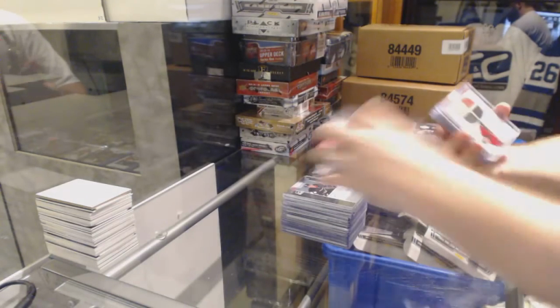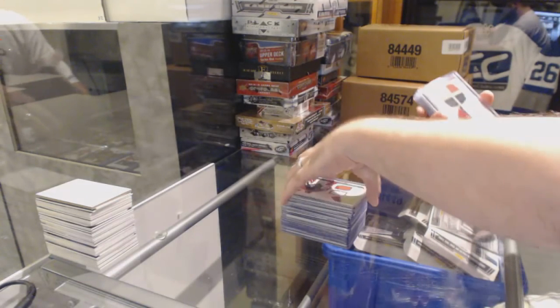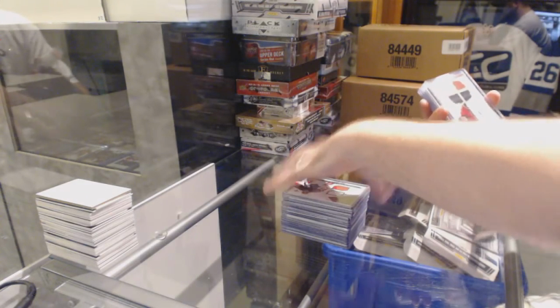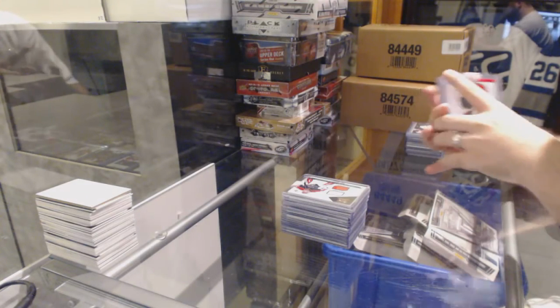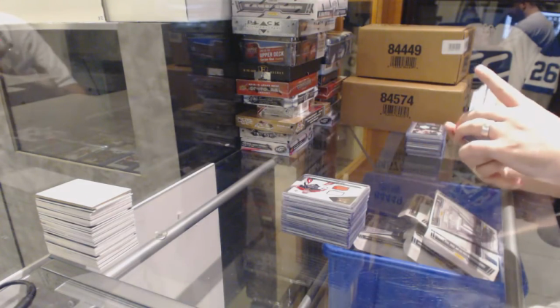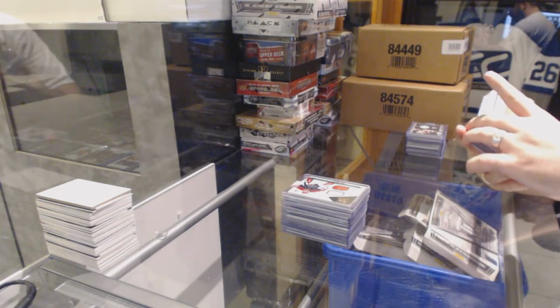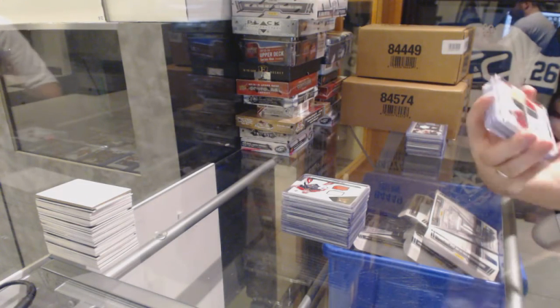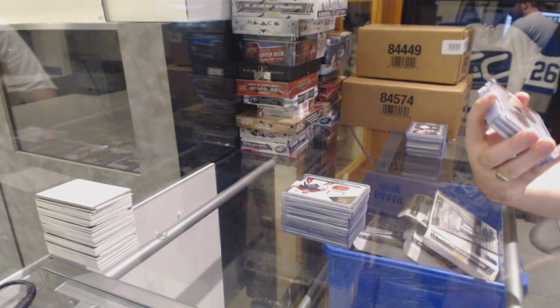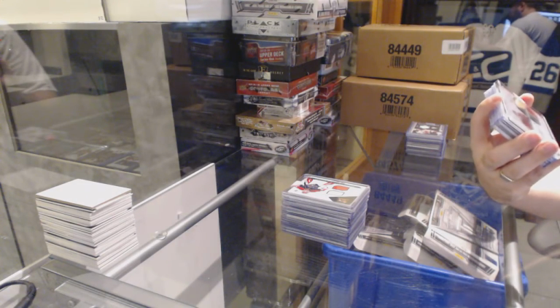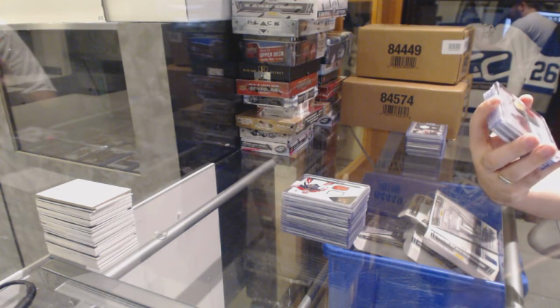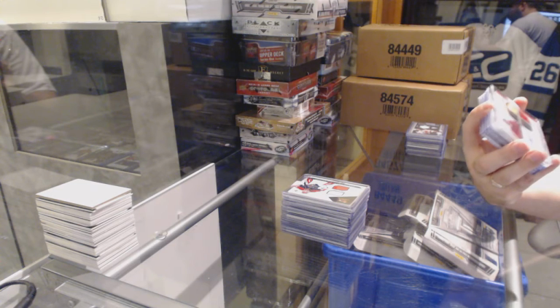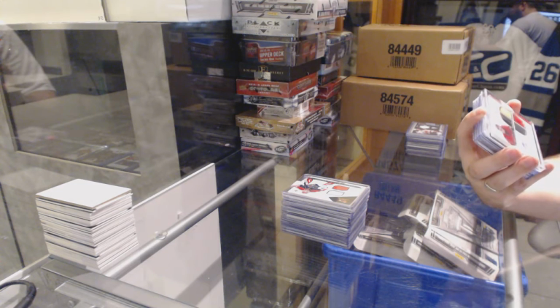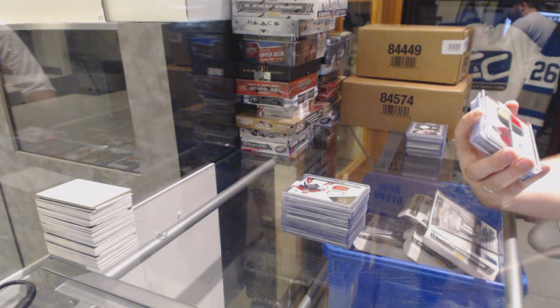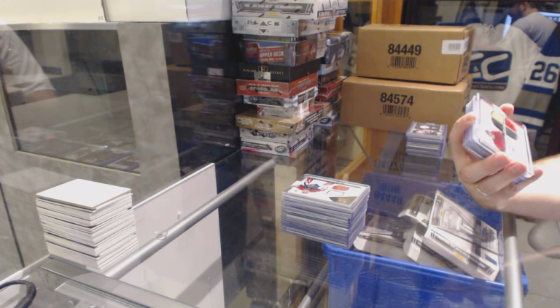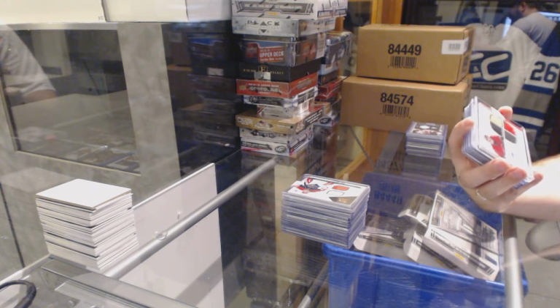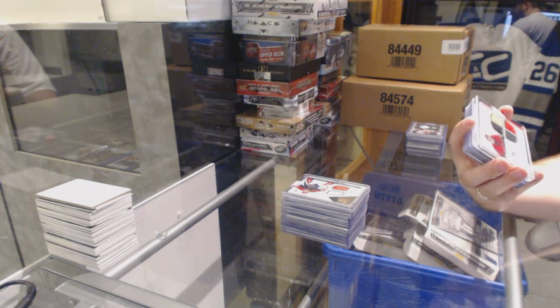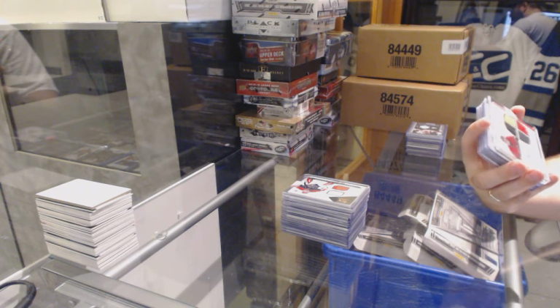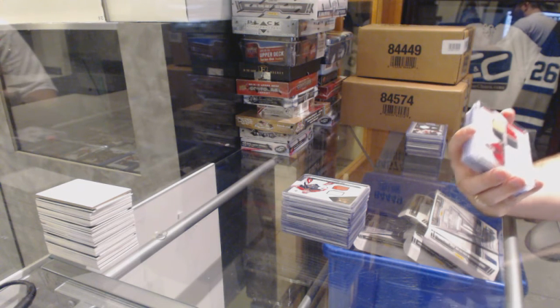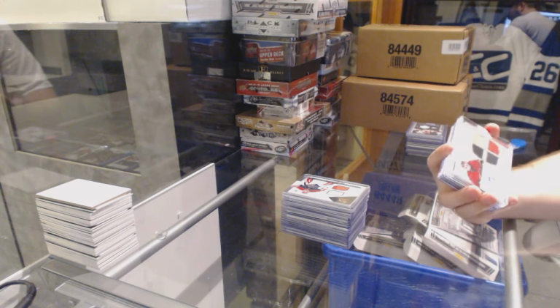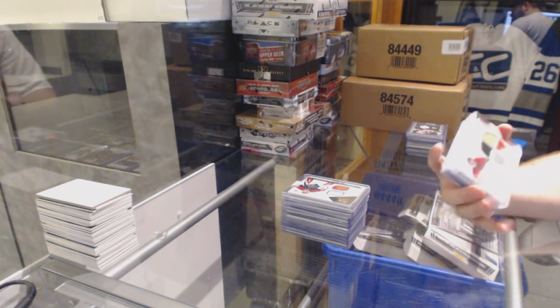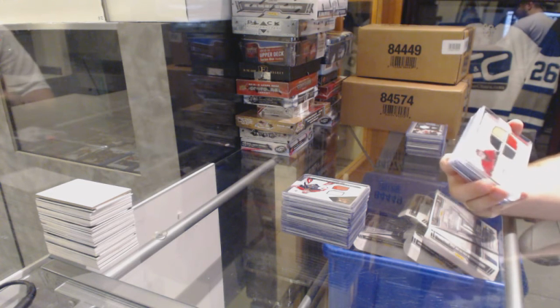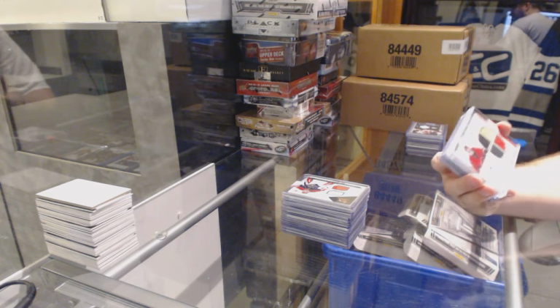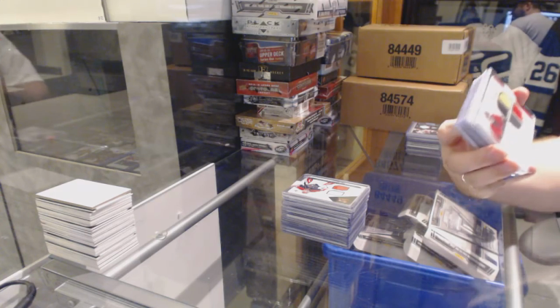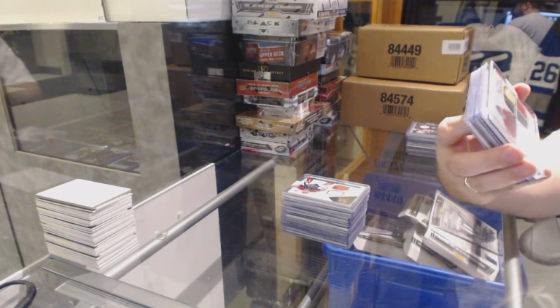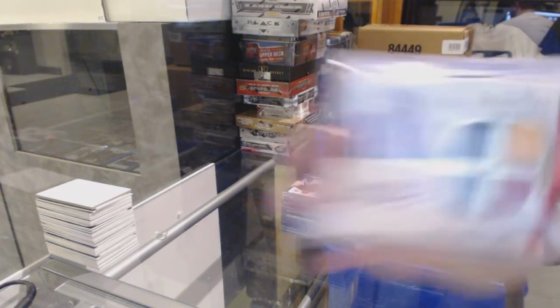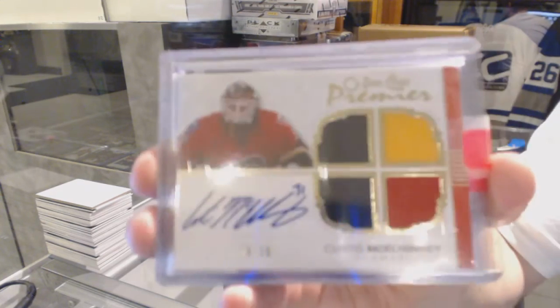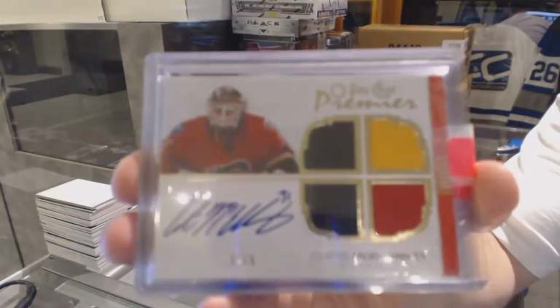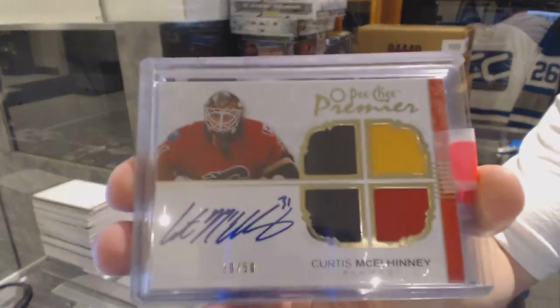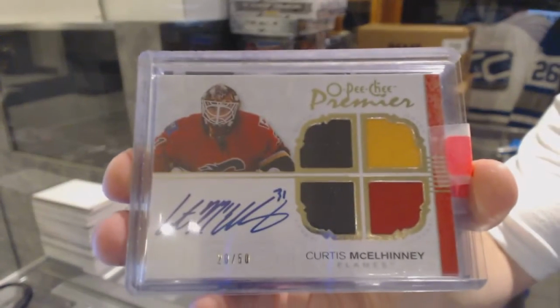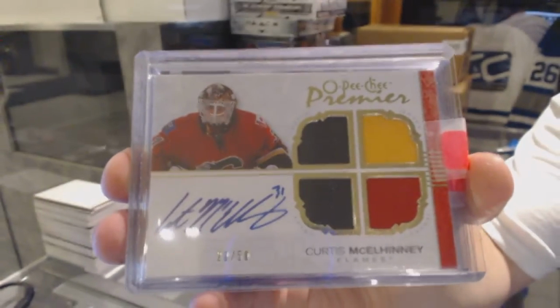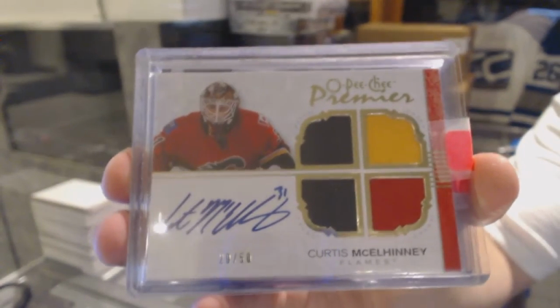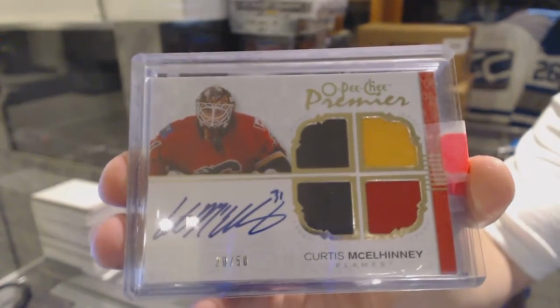We've got a triple jersey patch auto, number 2 of 50, for the Calgary Flames — Curtis McElini, OPG Premier.